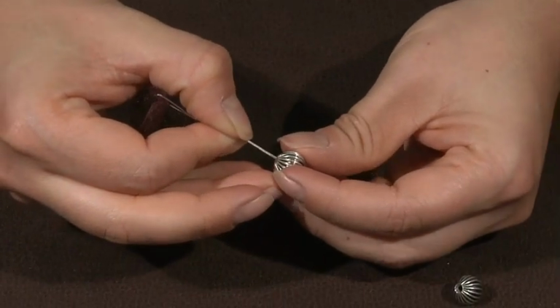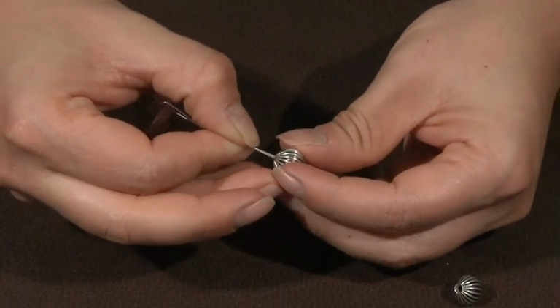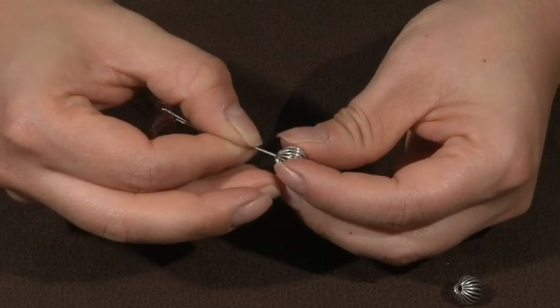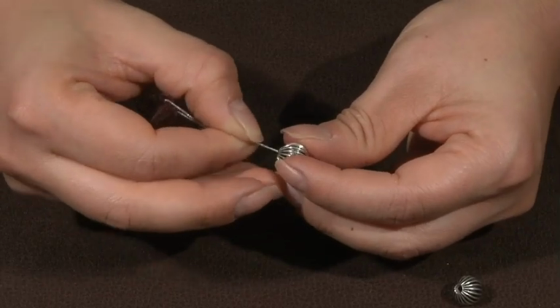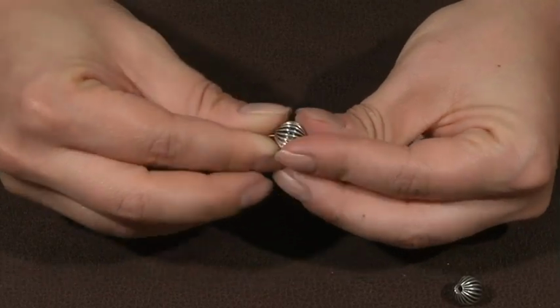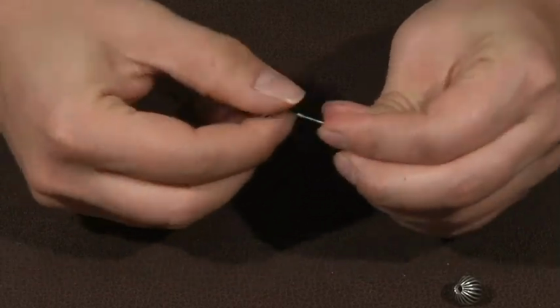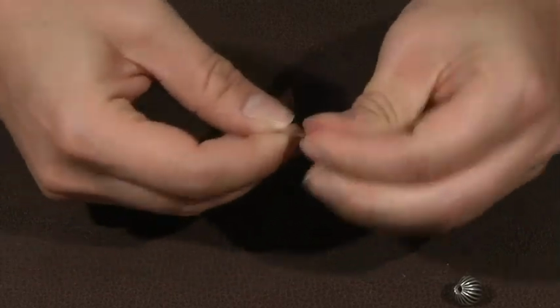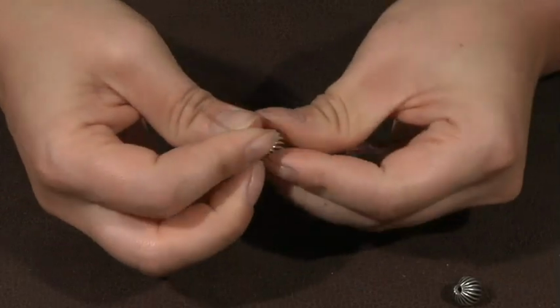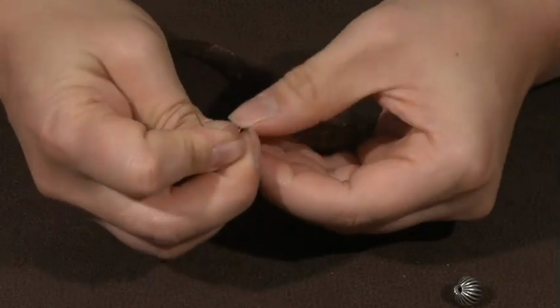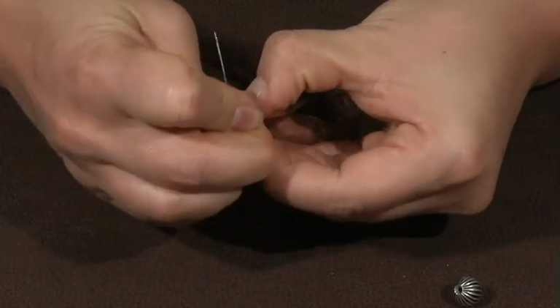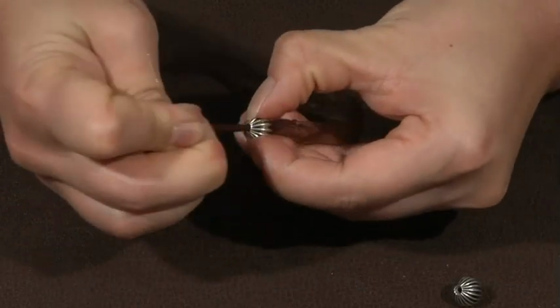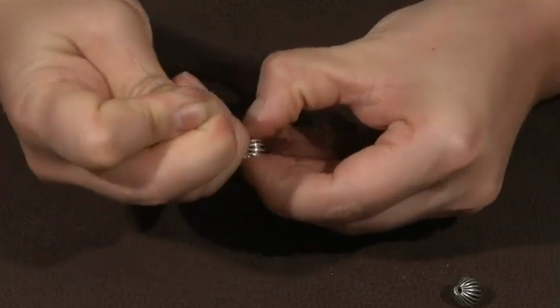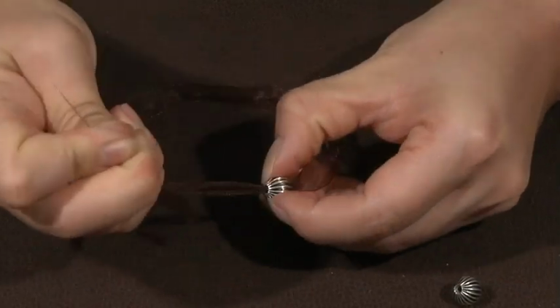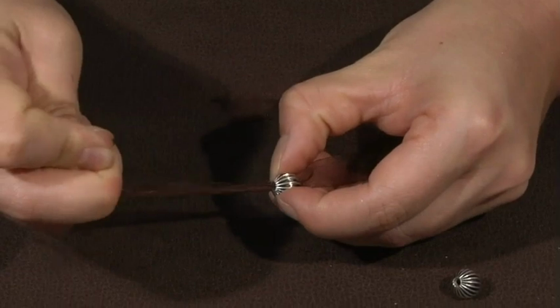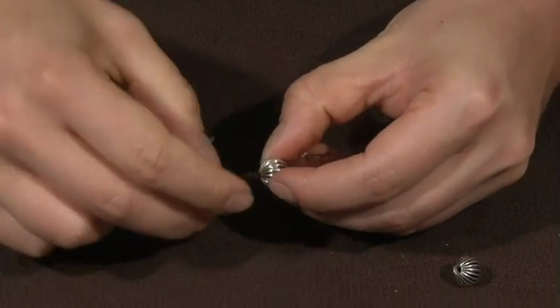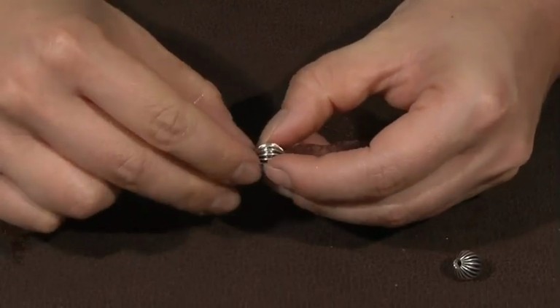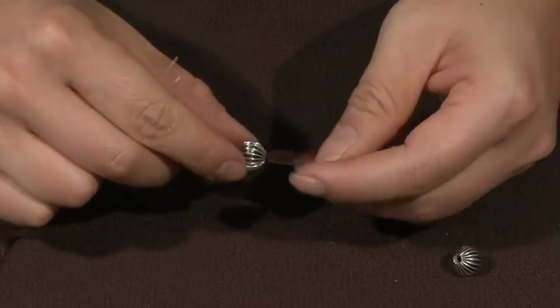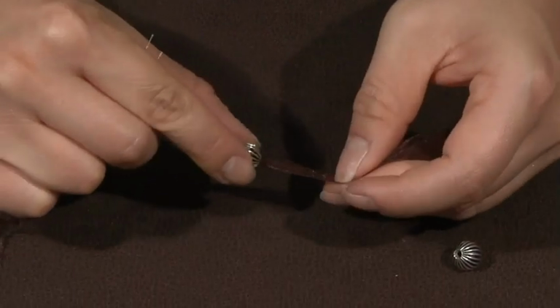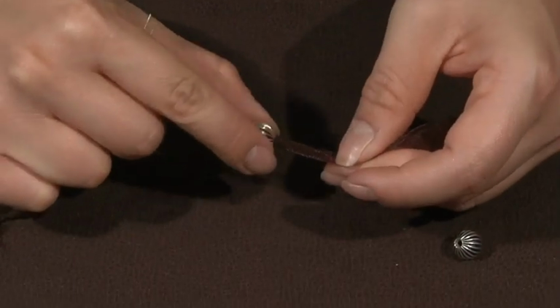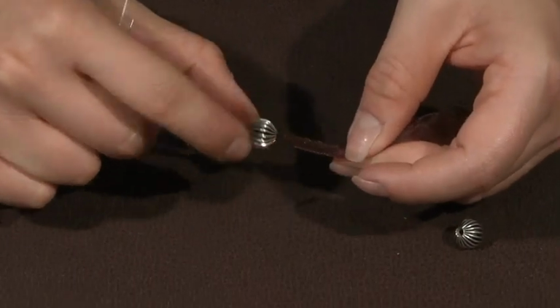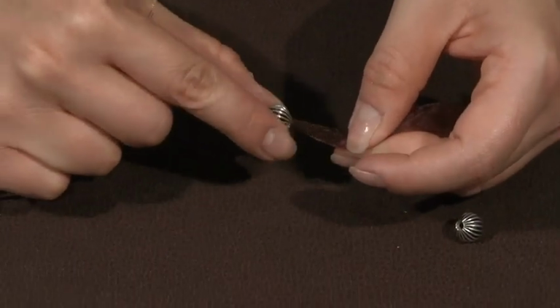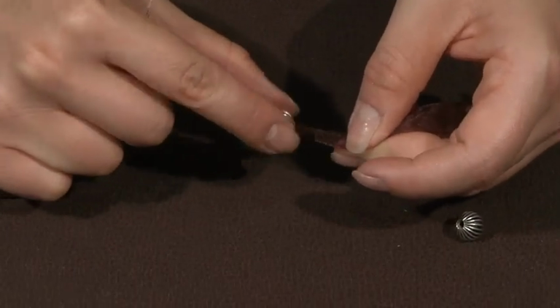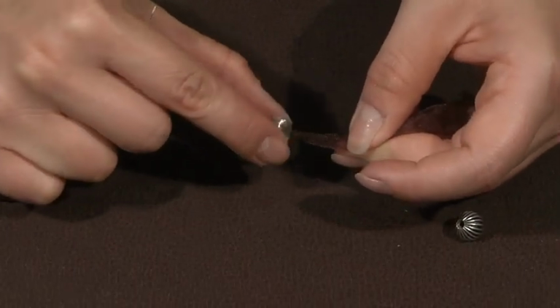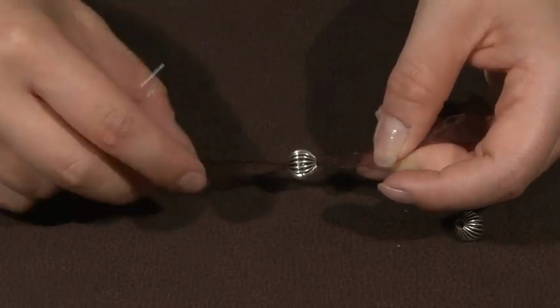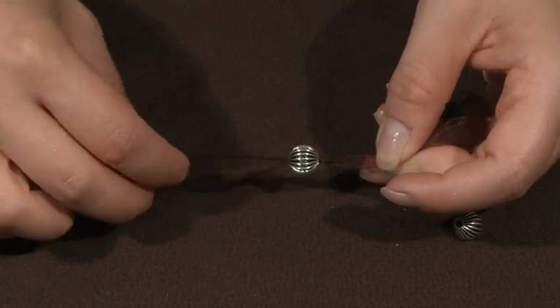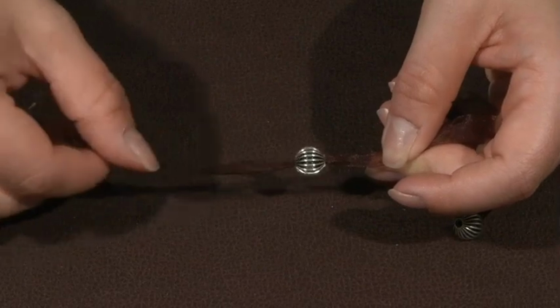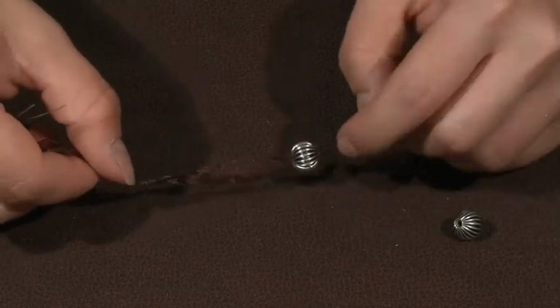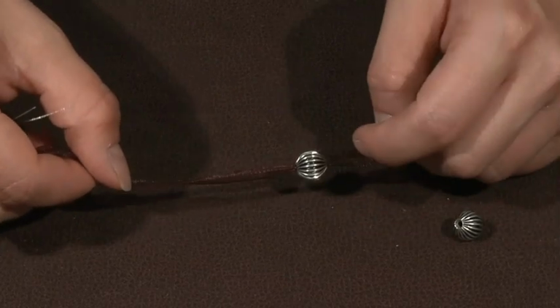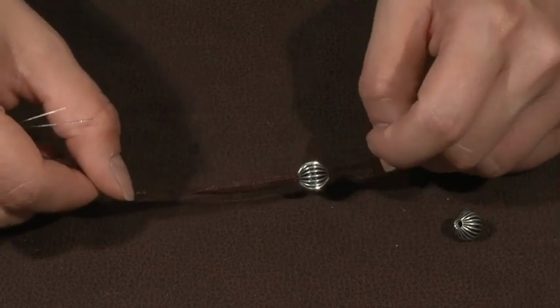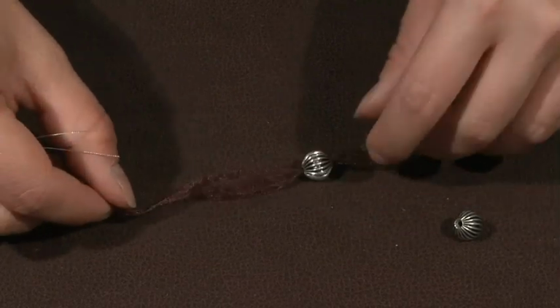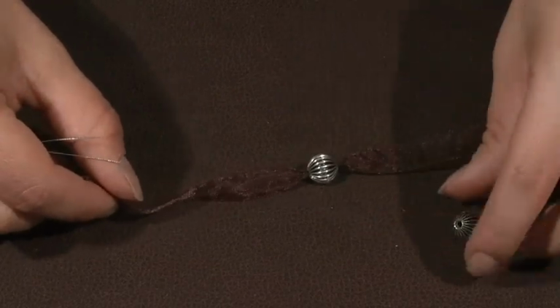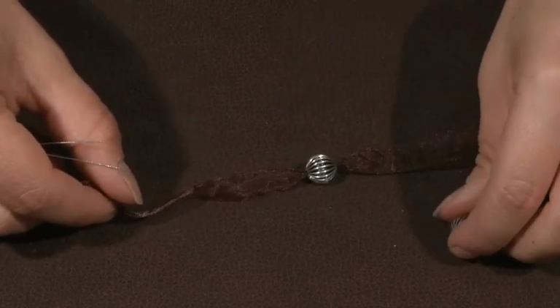These silver beads have larger holes than usual and that's to help the ribbon get through. You'll need to give it a good tug to make sure the ribbon gets all the way through. But once it's in there, the bead will sit right where you want it on the ribbon. Now we repeat the same process again with the second bead.